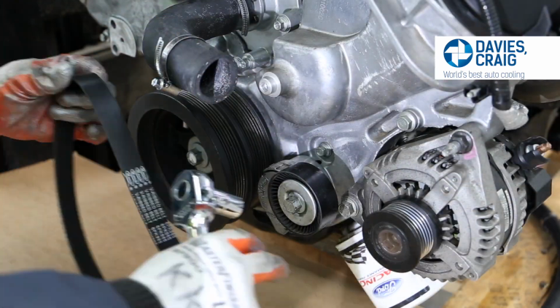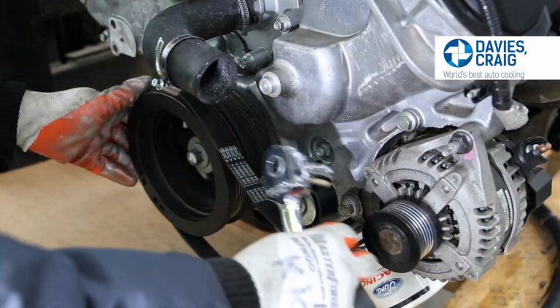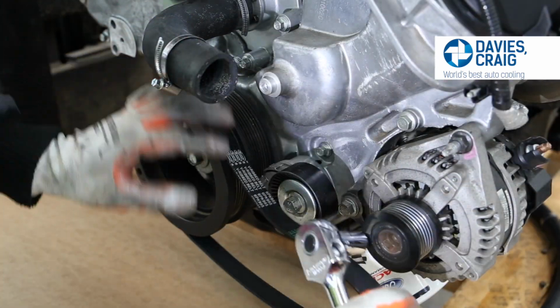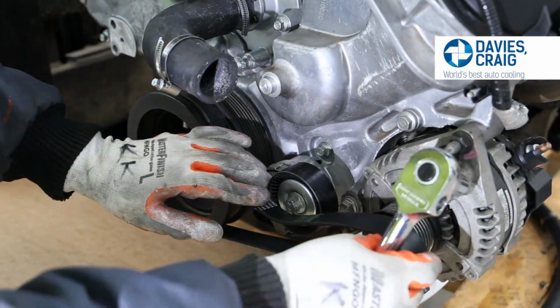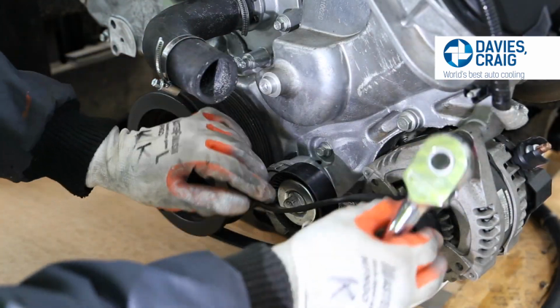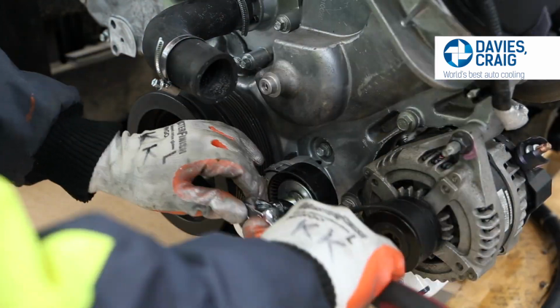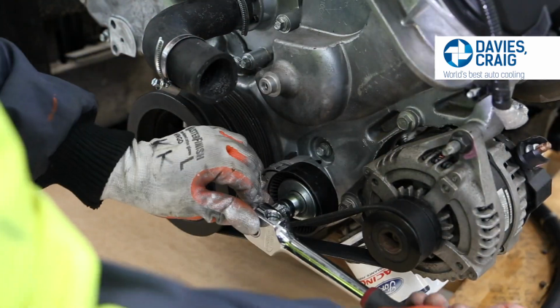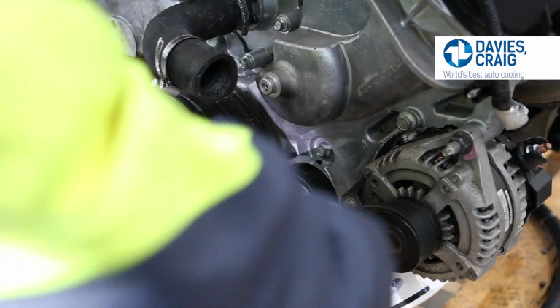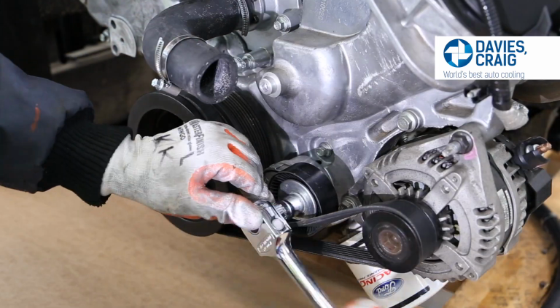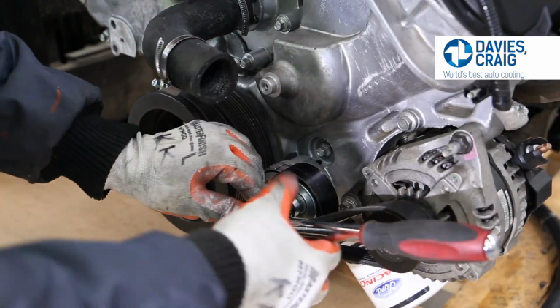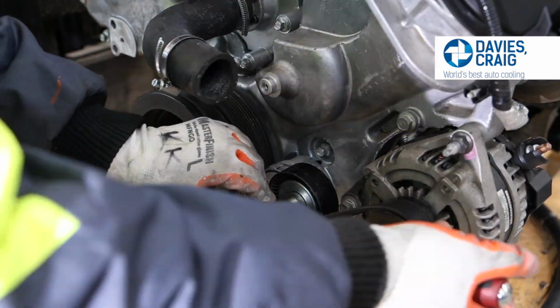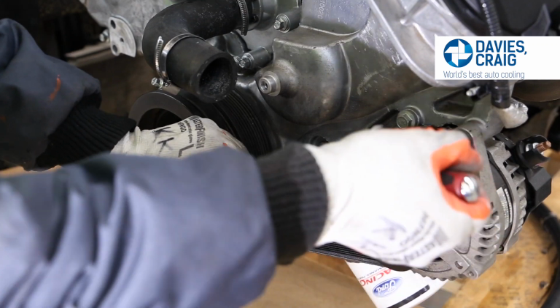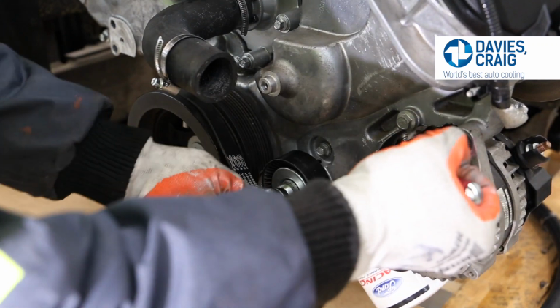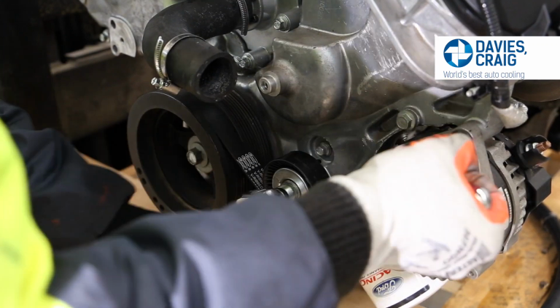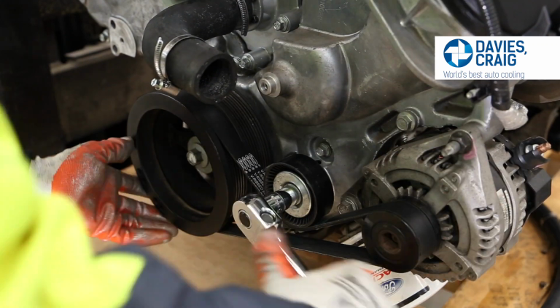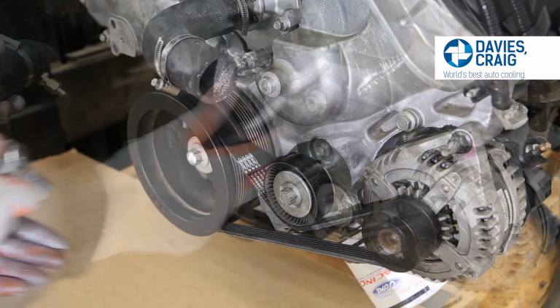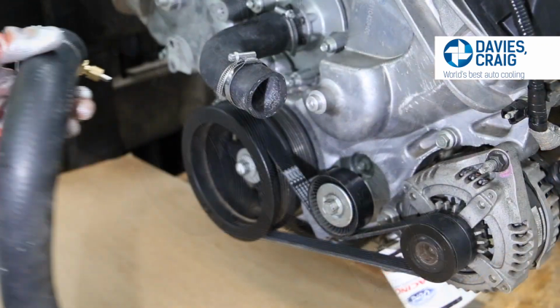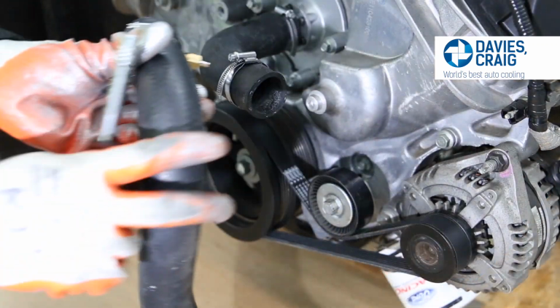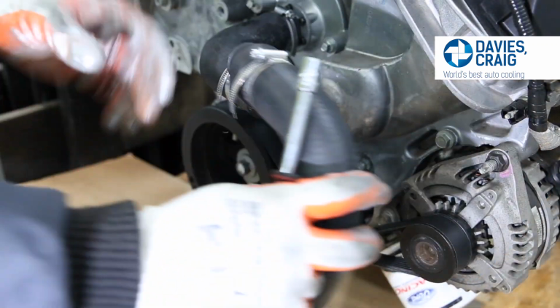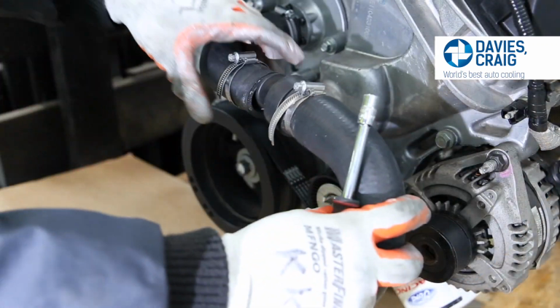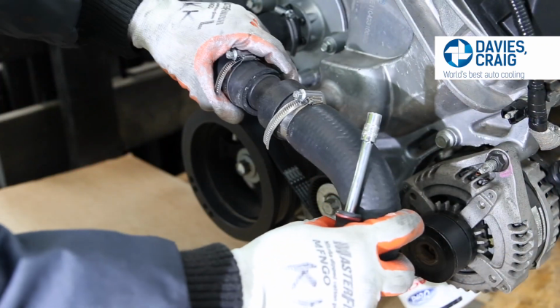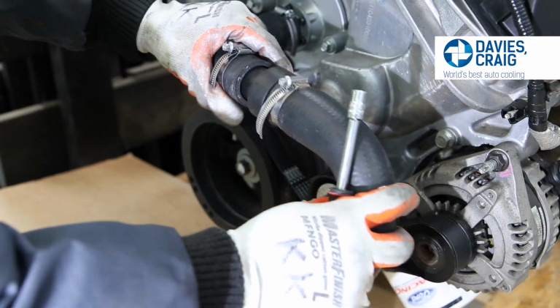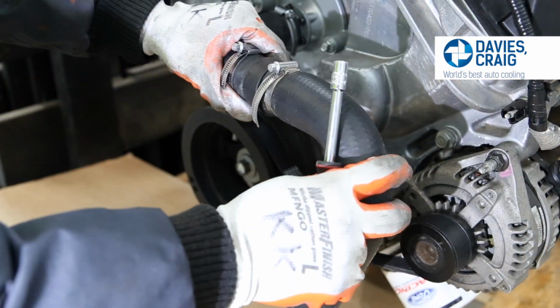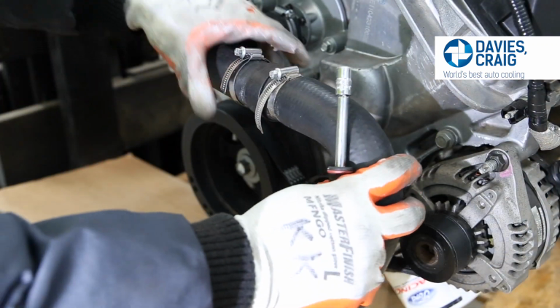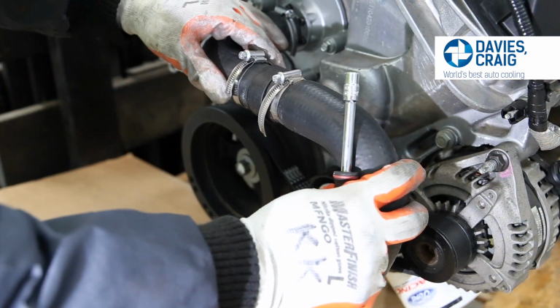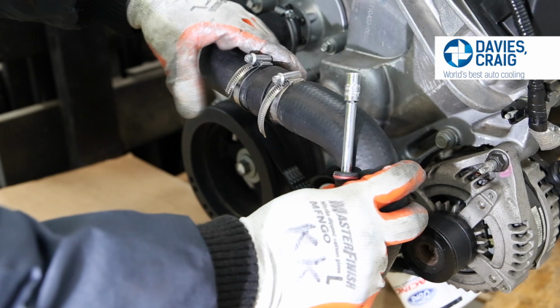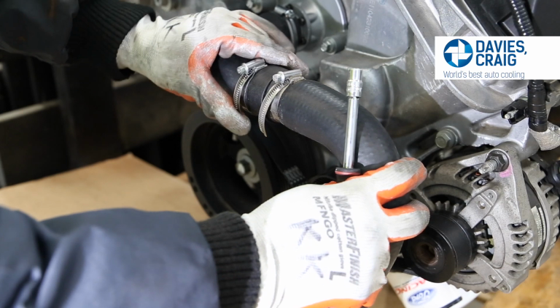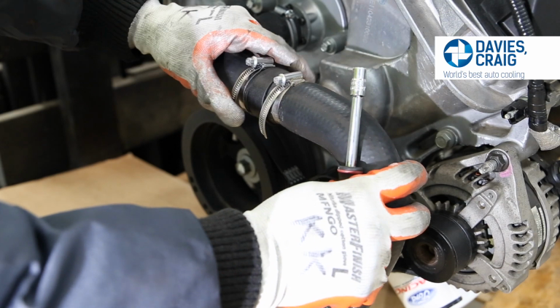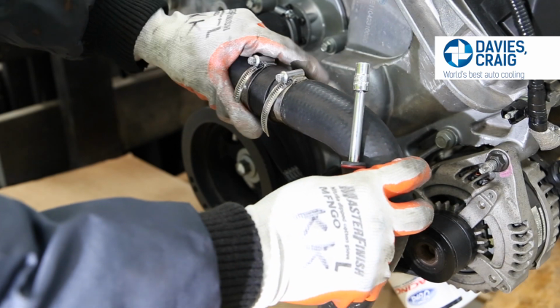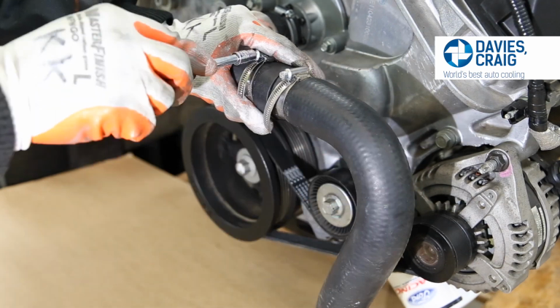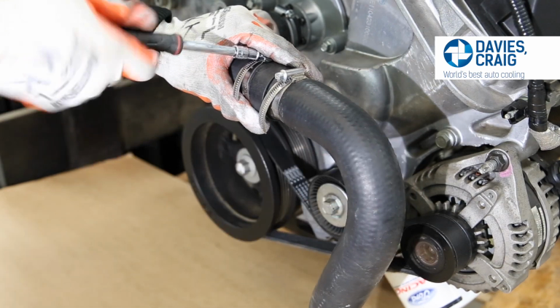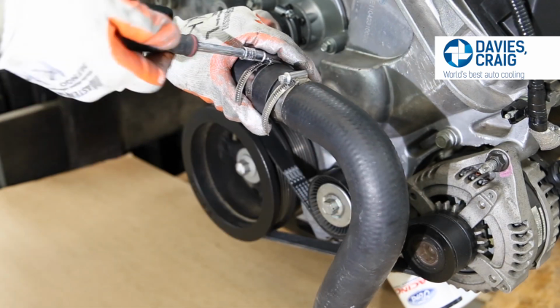Fit the new fan belt from the kit as shown. Secure the 90-degree hose to the inch-and-a-half straight adapter with the large hose clamp provided.